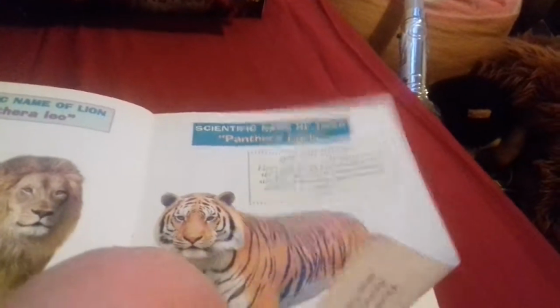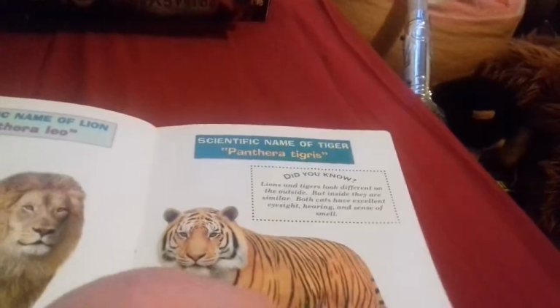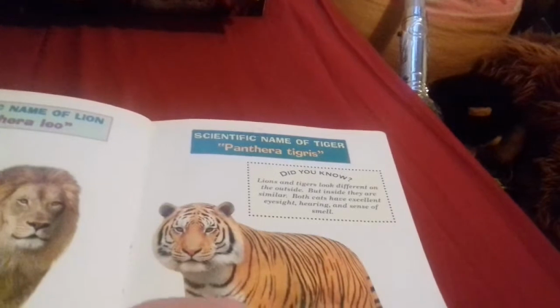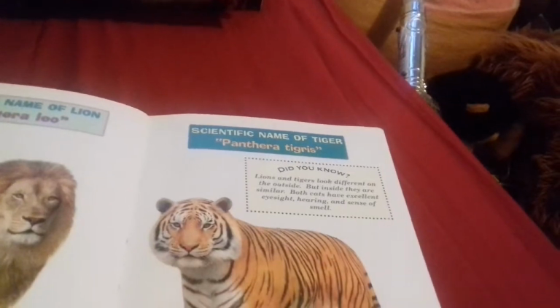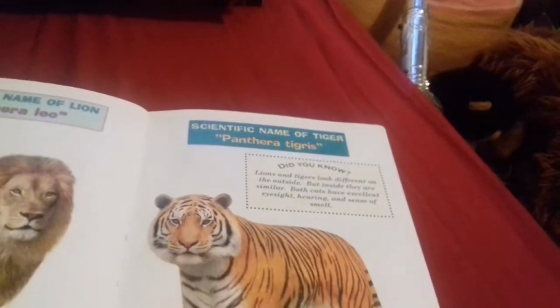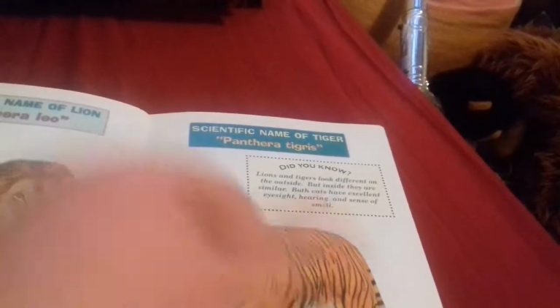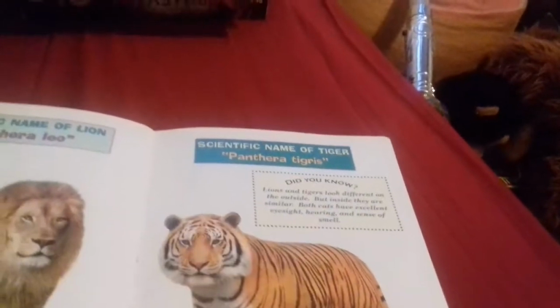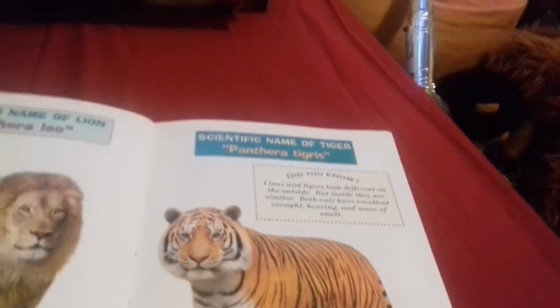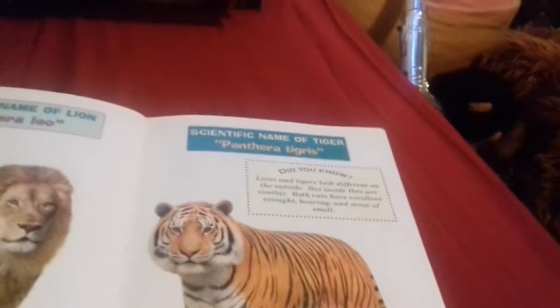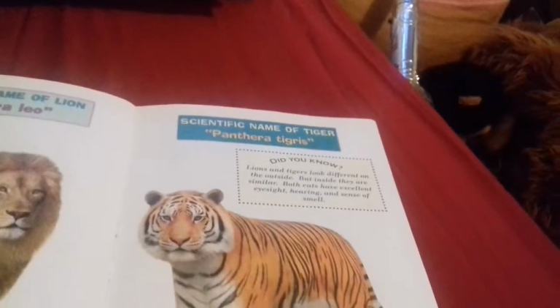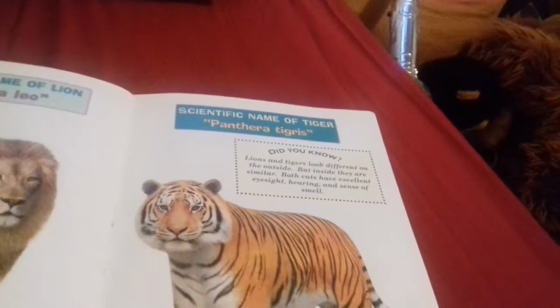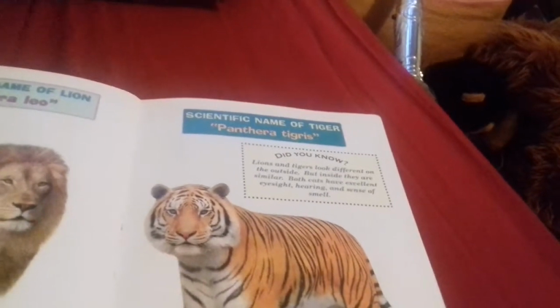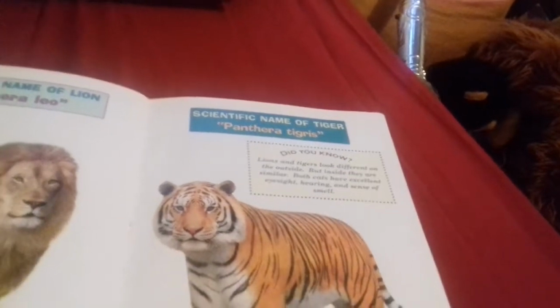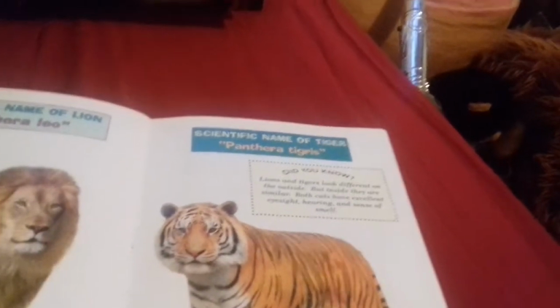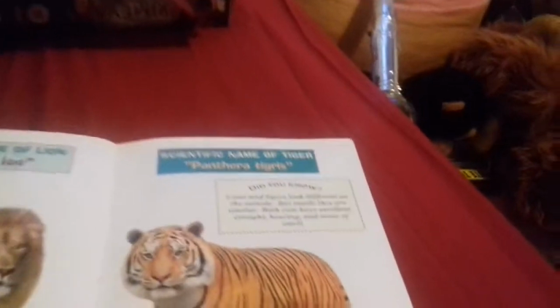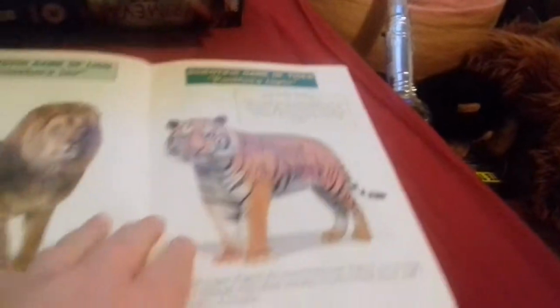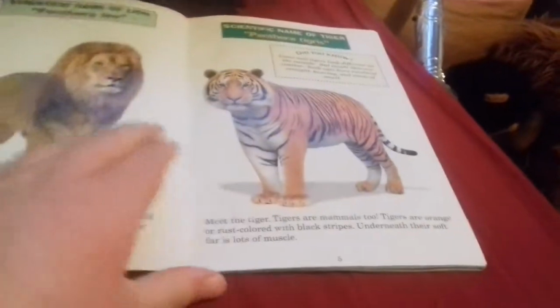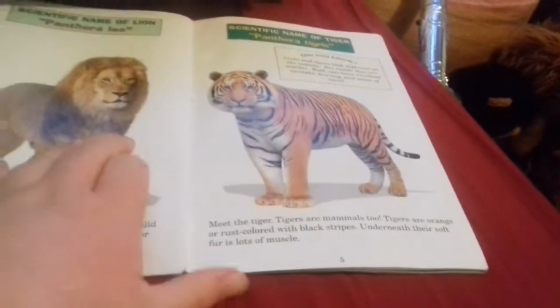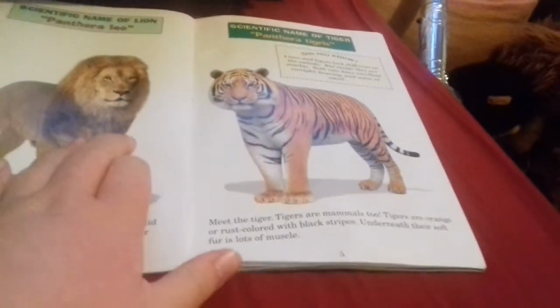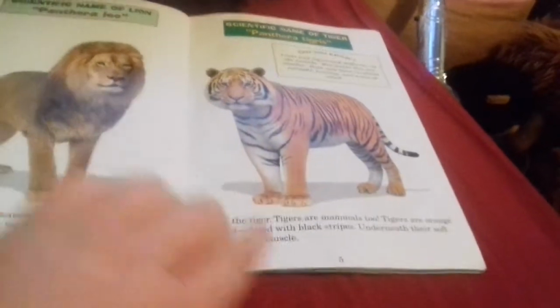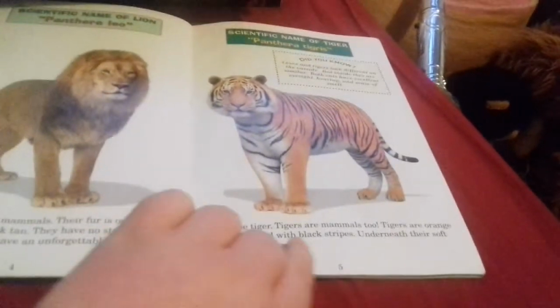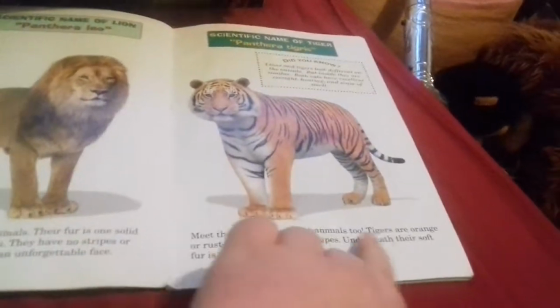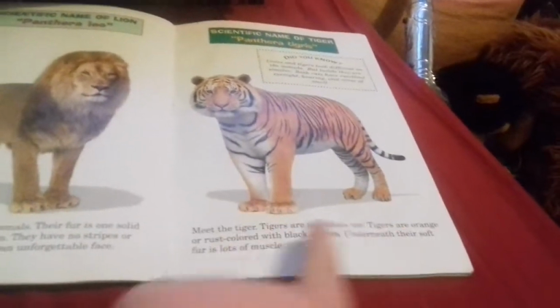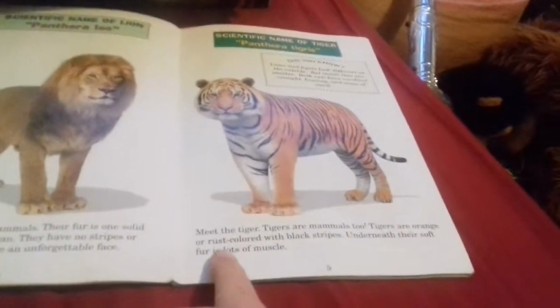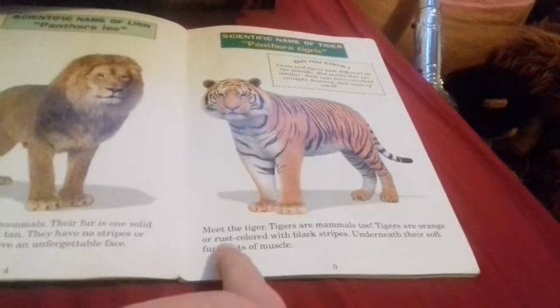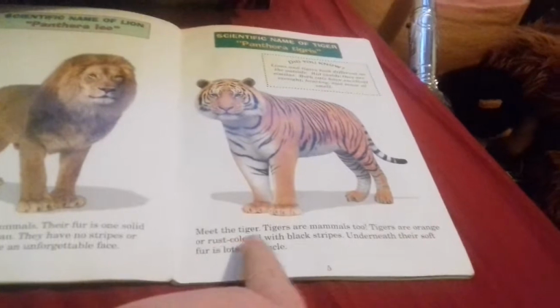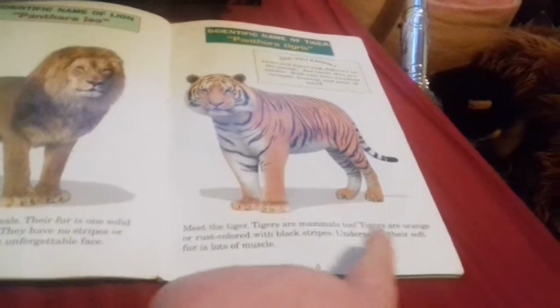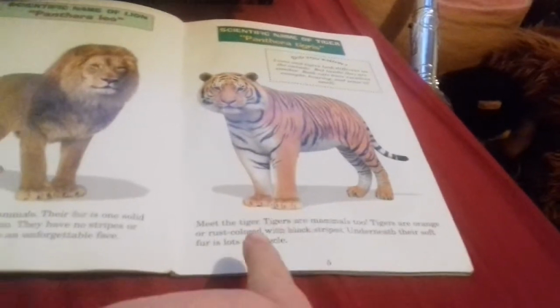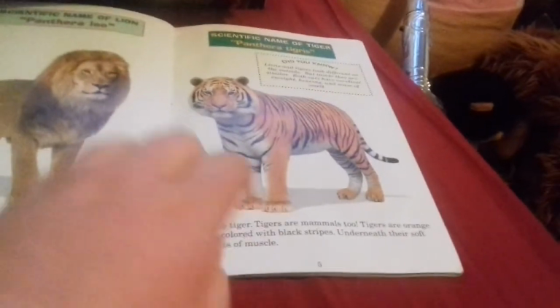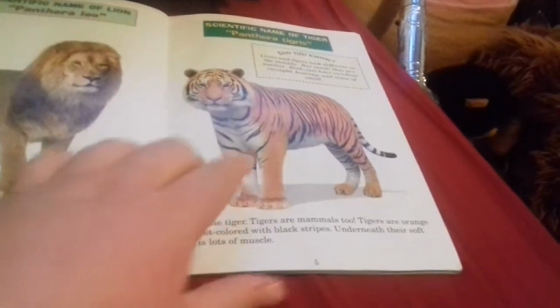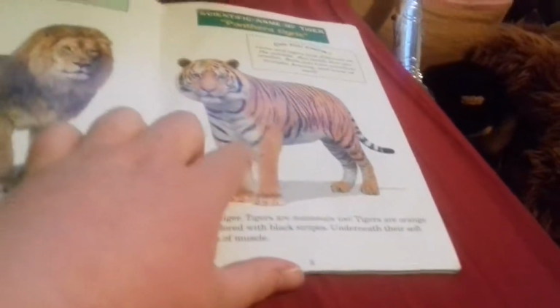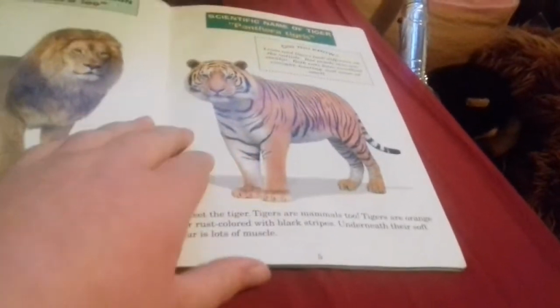Did you know lions and tigers look different on the outside but inside they are similar? Both cats have excellent eyesight, hearing, and sense of smell. Tigers are mammals too. Tigers are orange or rust color with black stripes.